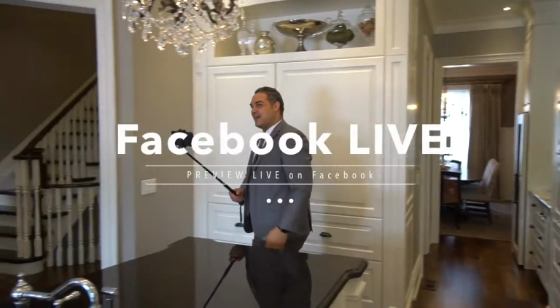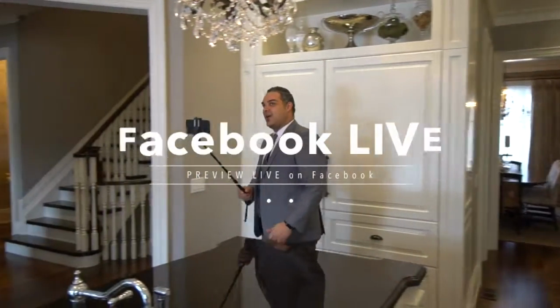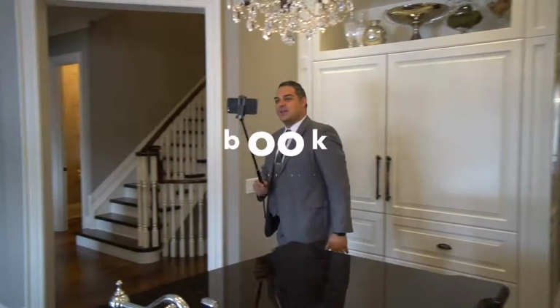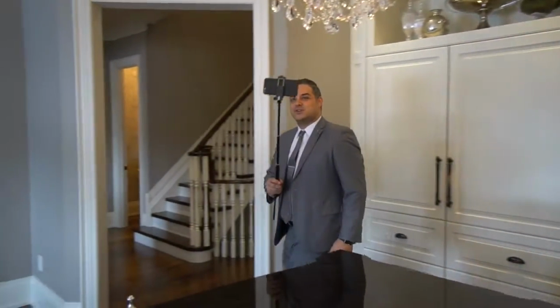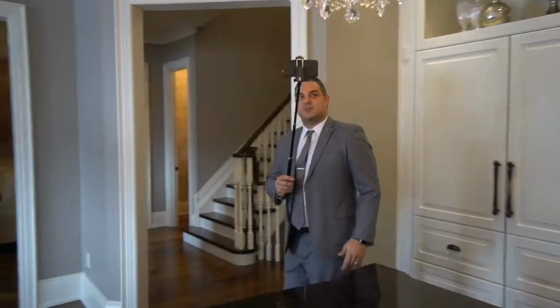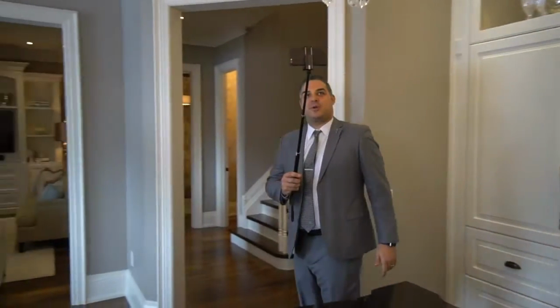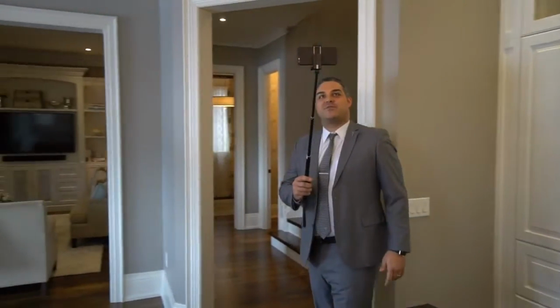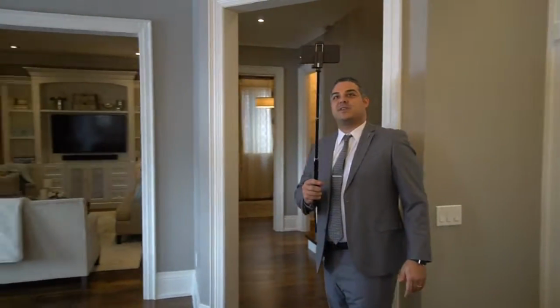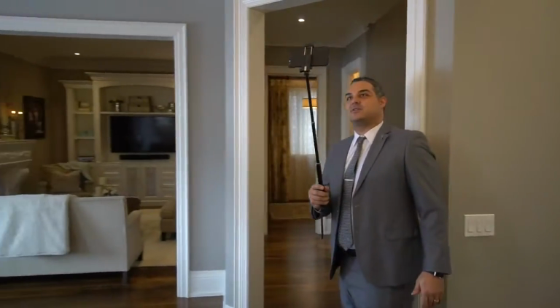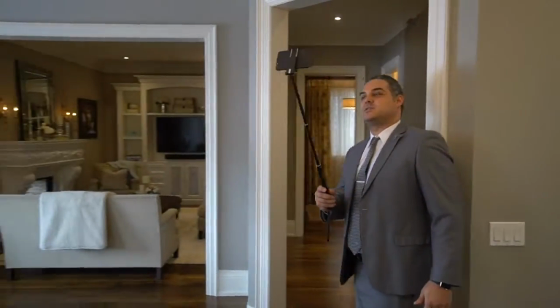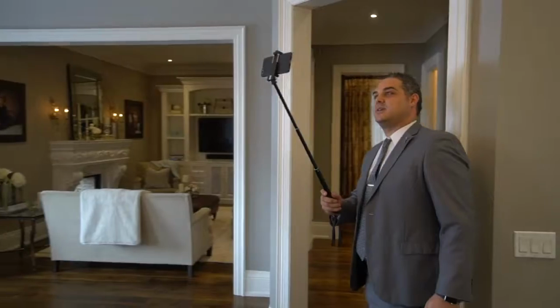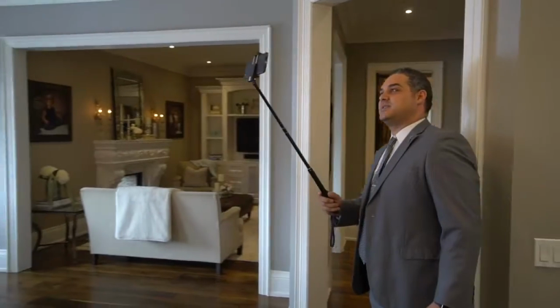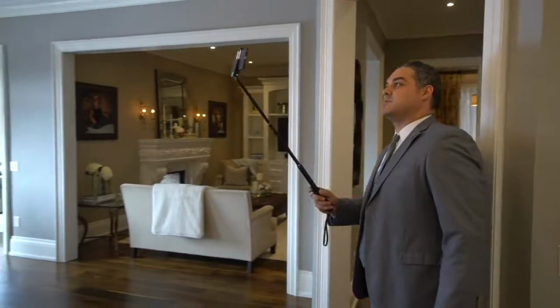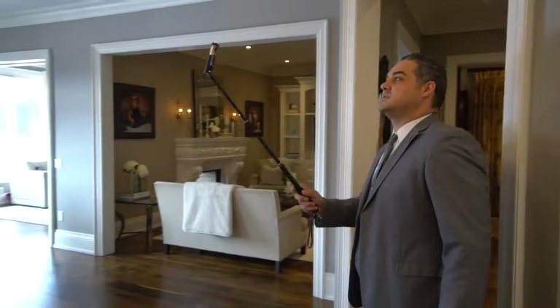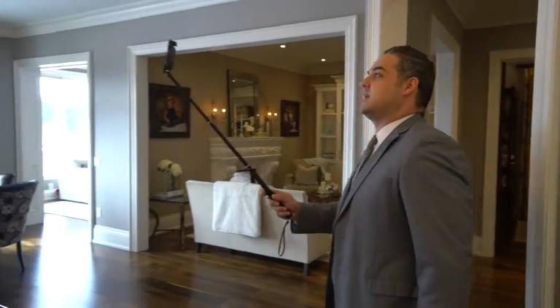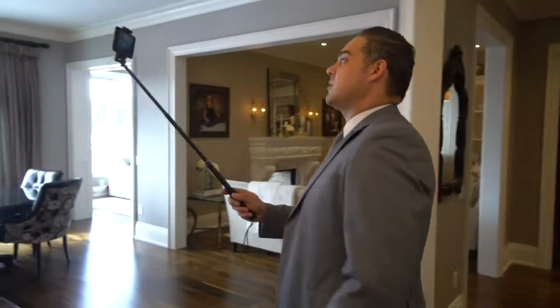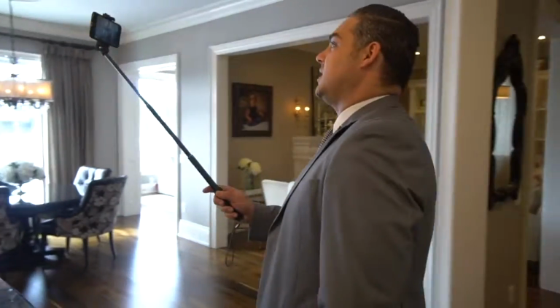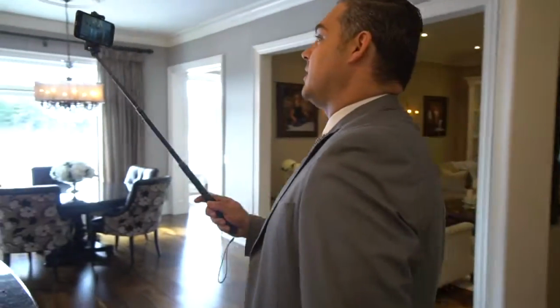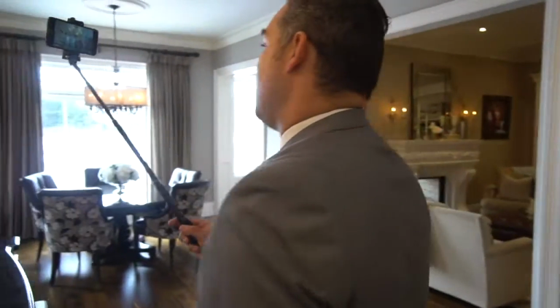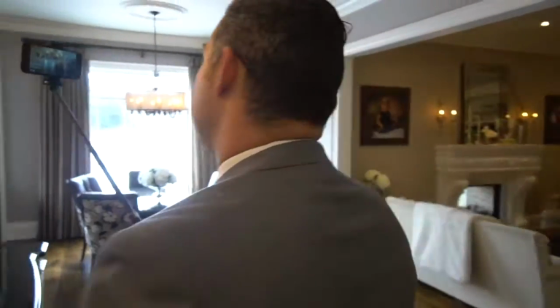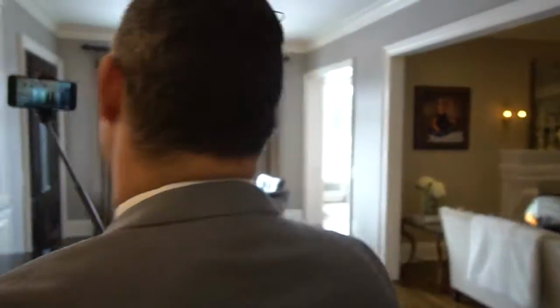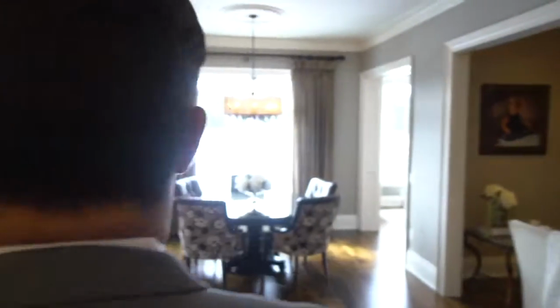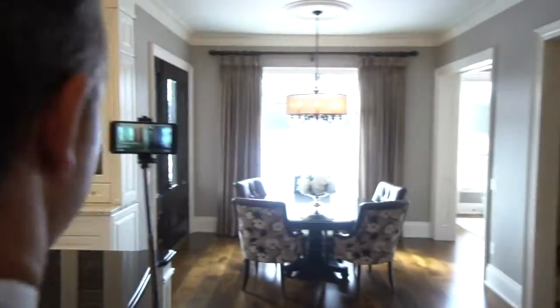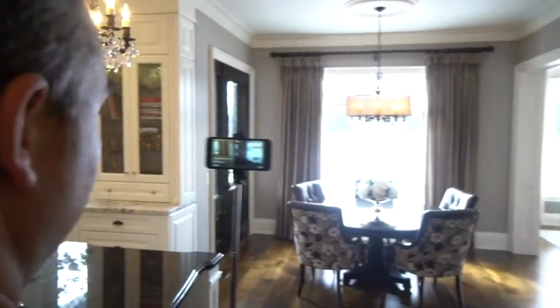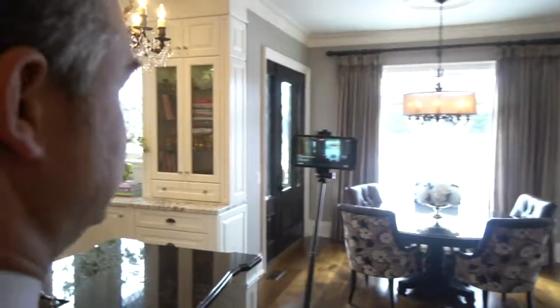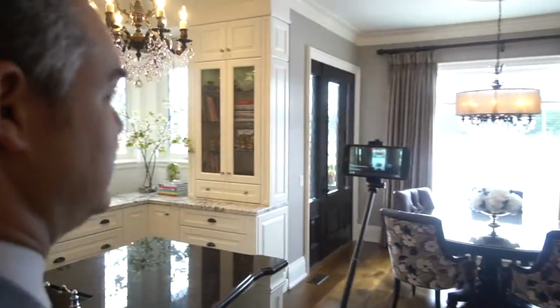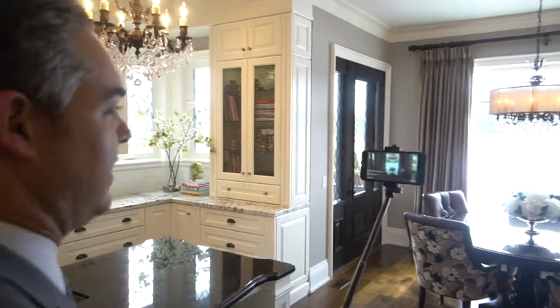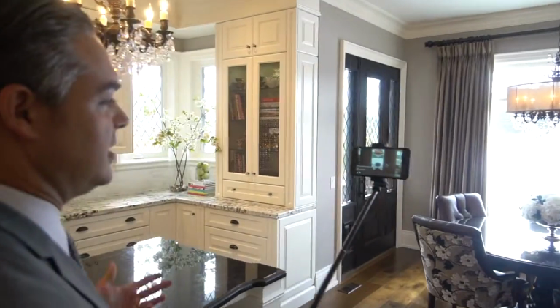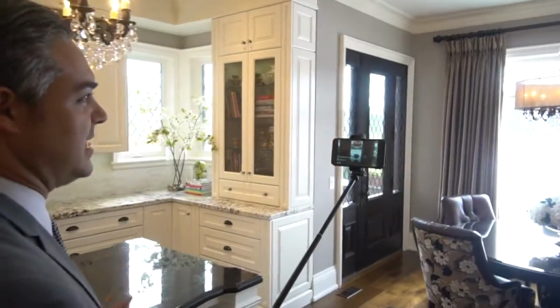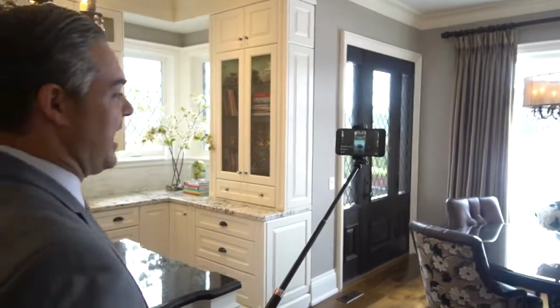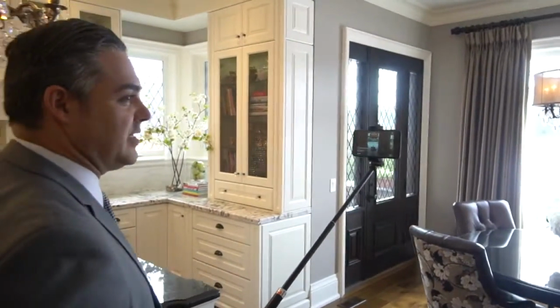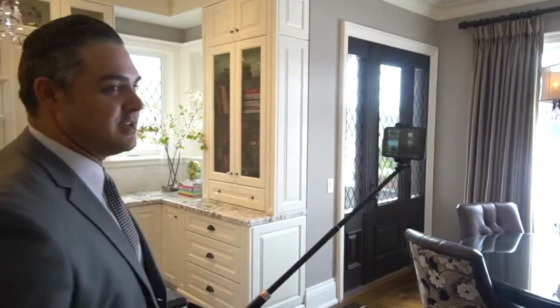Again, all the light fixtures in the property — everything here is just absolutely stunning and completely upgraded. There's not one part of this house that you're going to sit and say that's not done. Everything here is done.